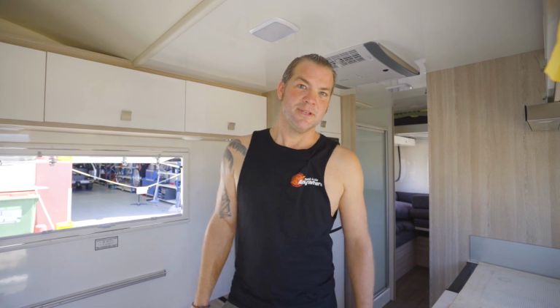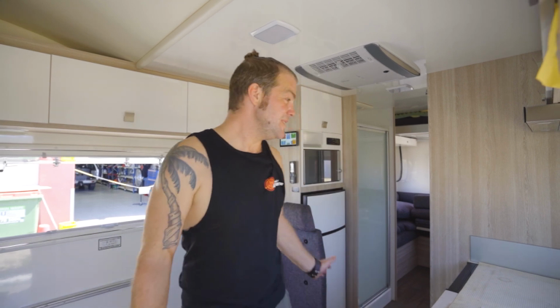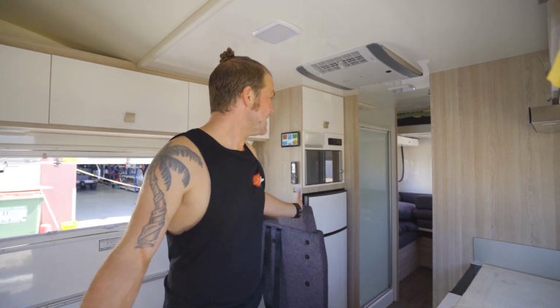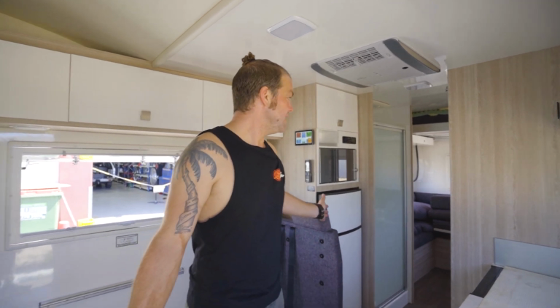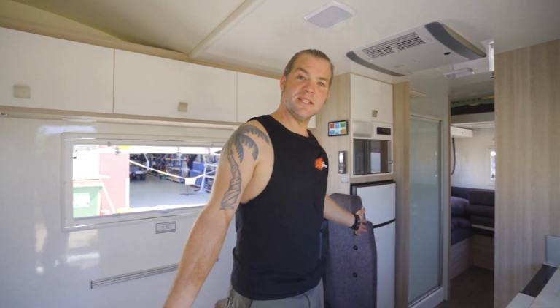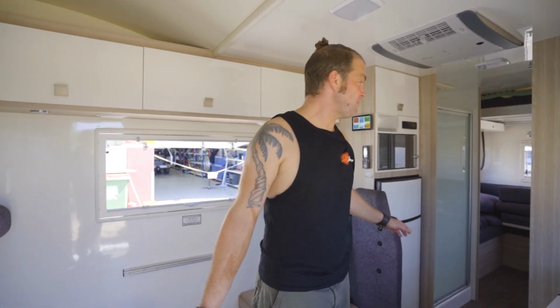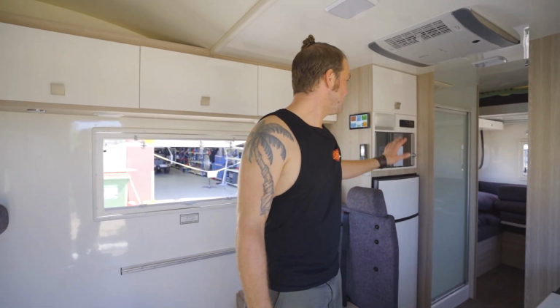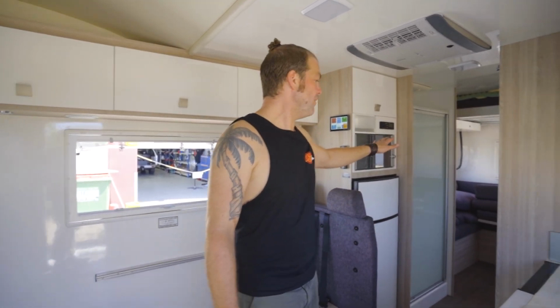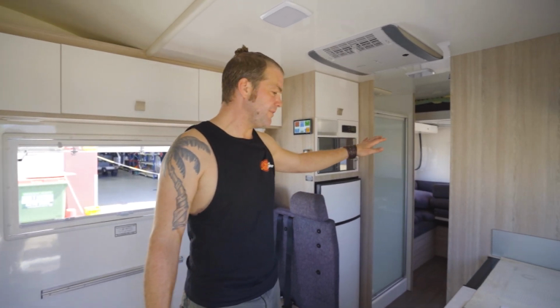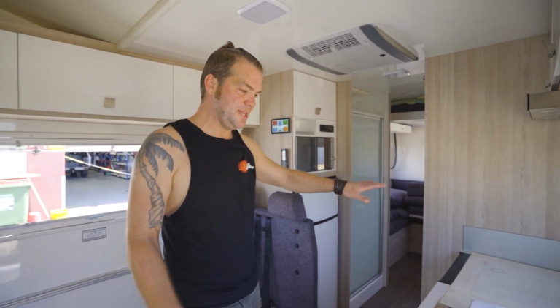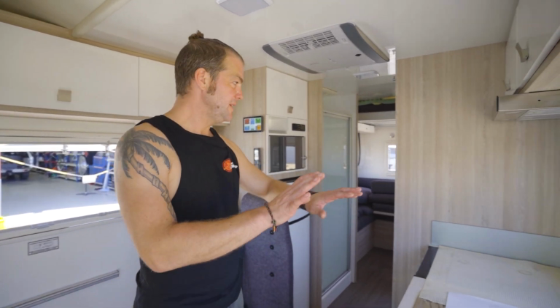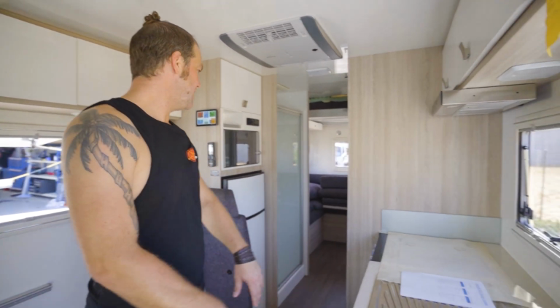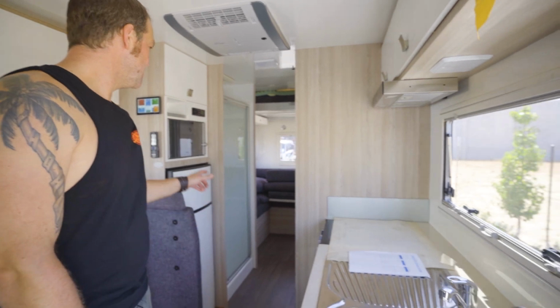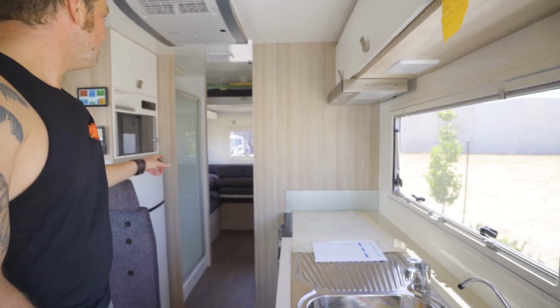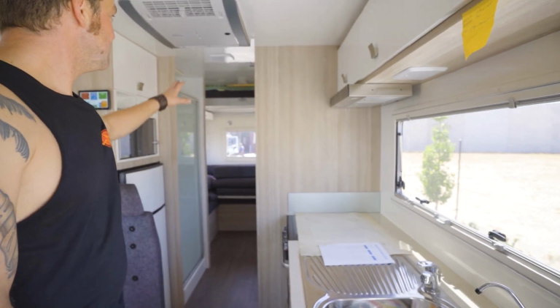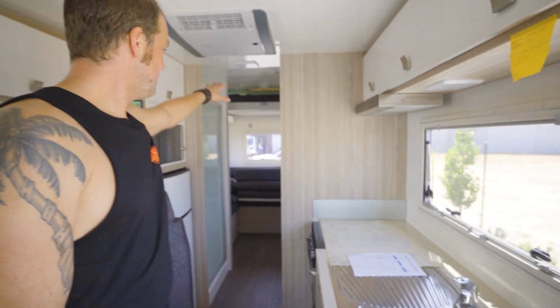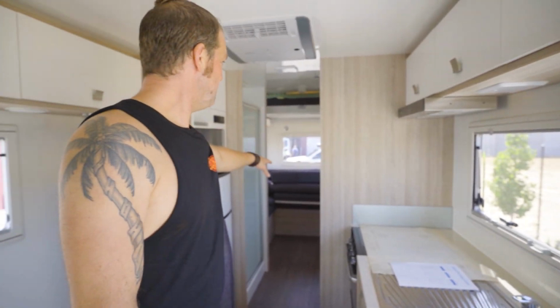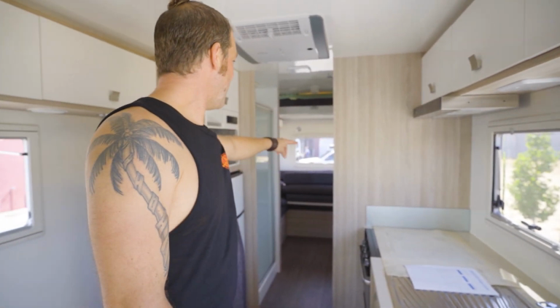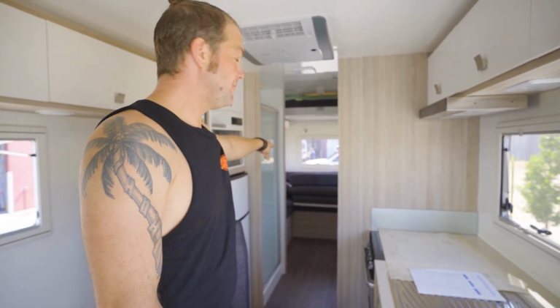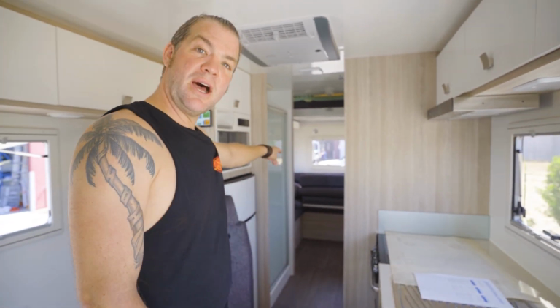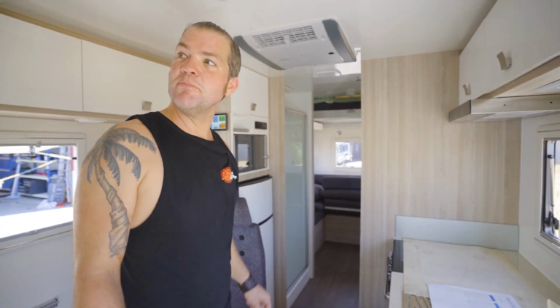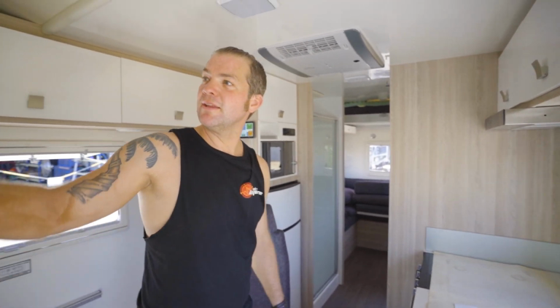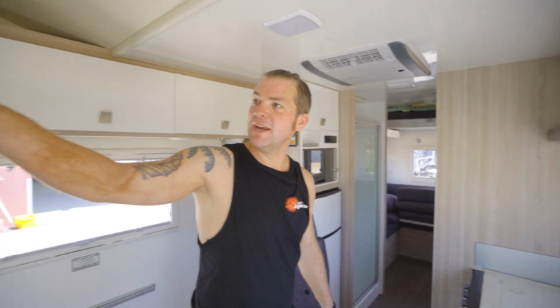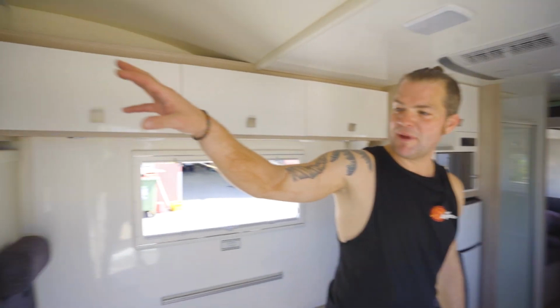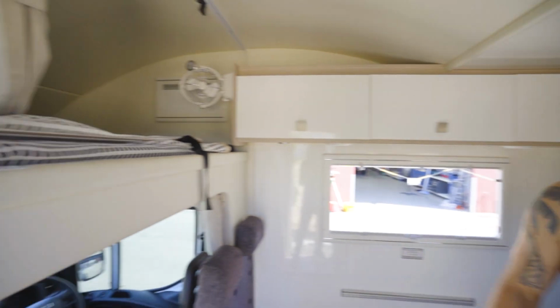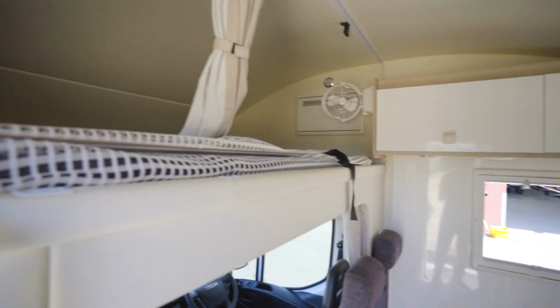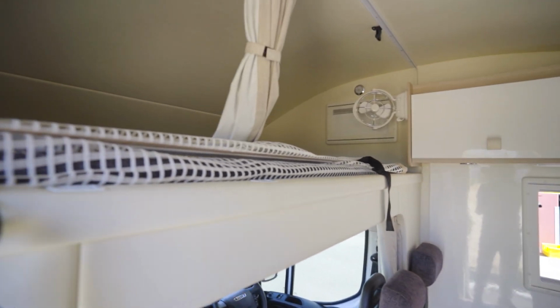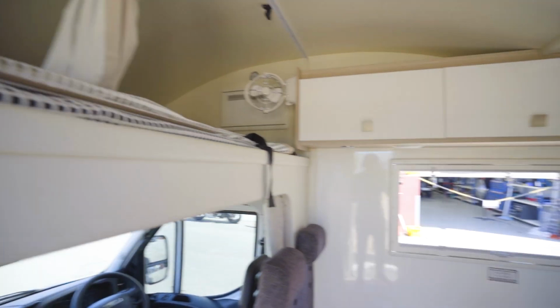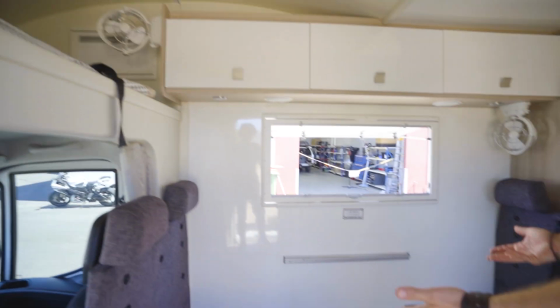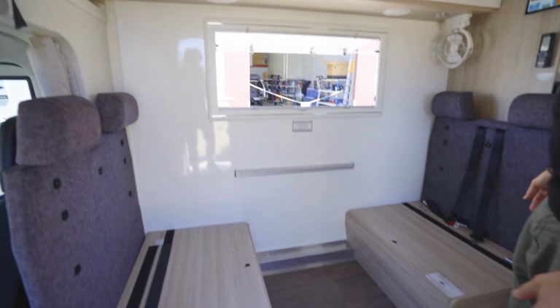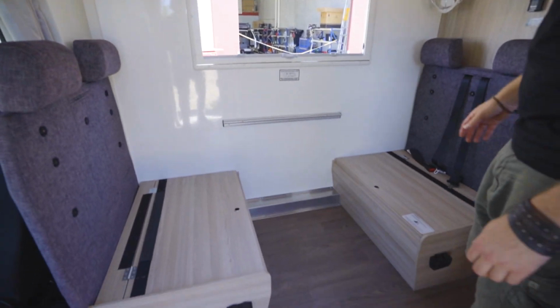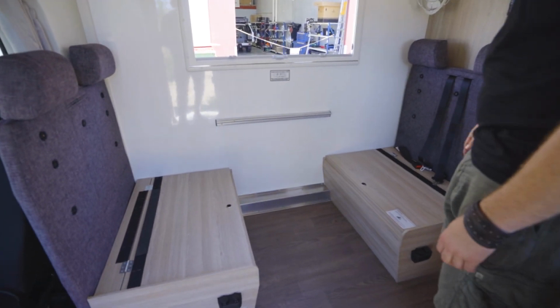This is the inside — it is so spacious. You've got a full bathroom in here, kitchen, toilet. You can sleep in the back. You've got a lounge in the back, another bed there, and a kitchen seating area here.